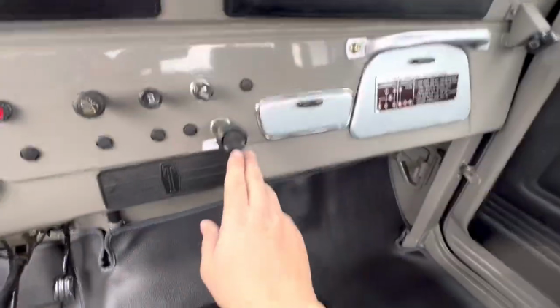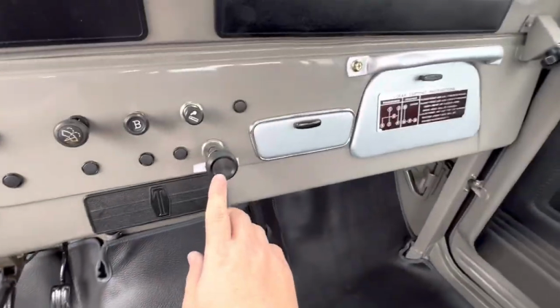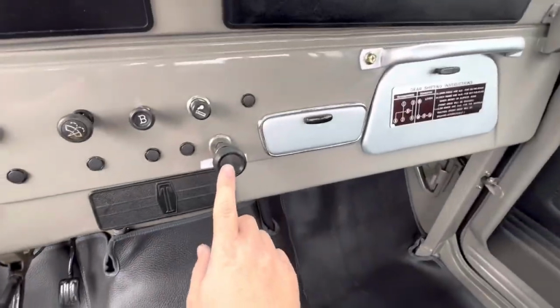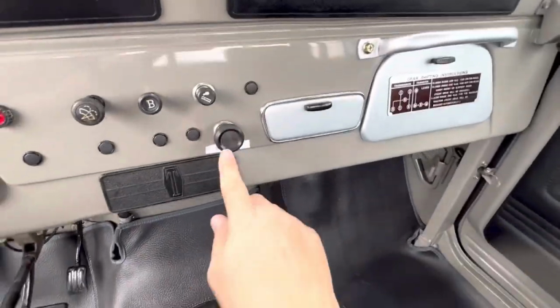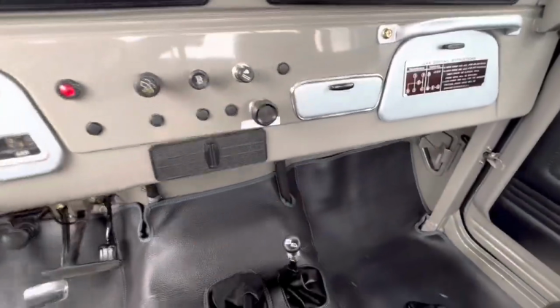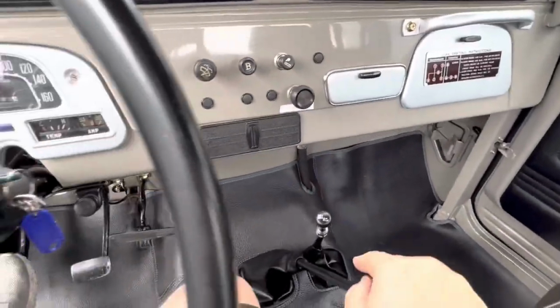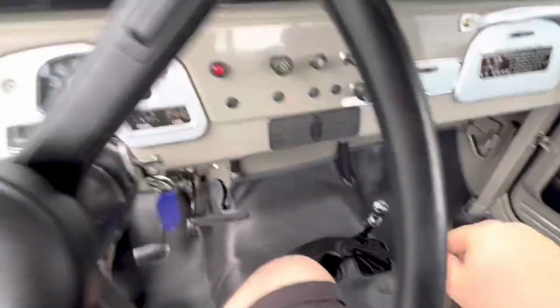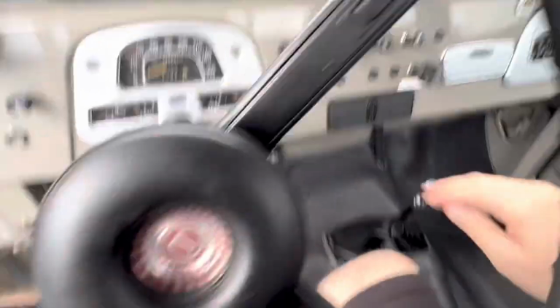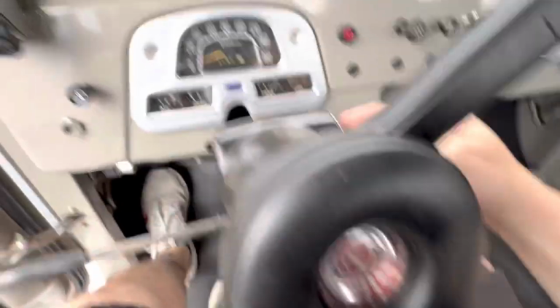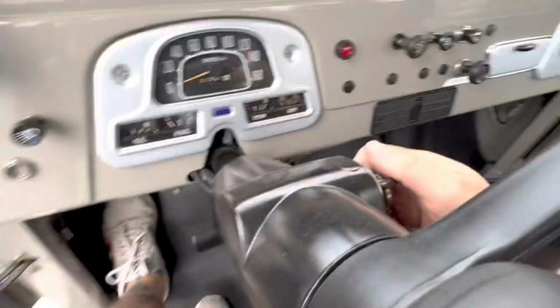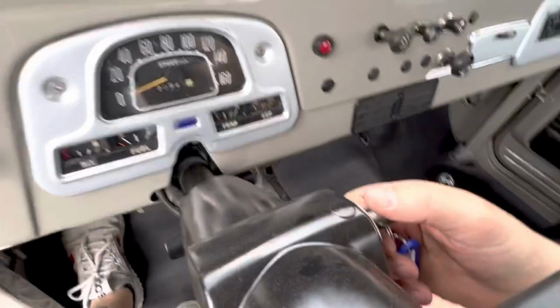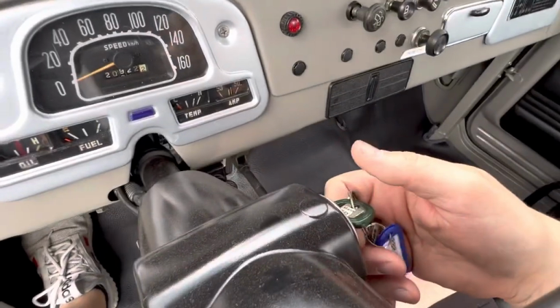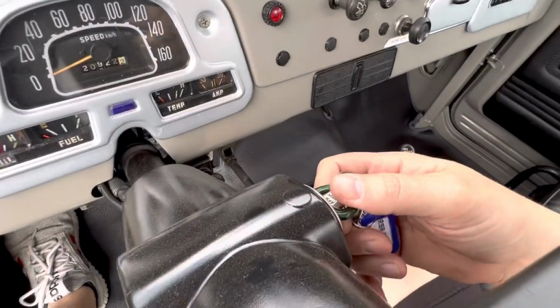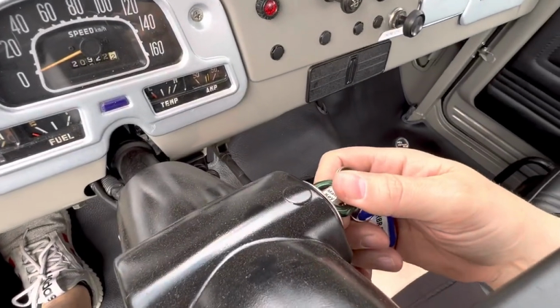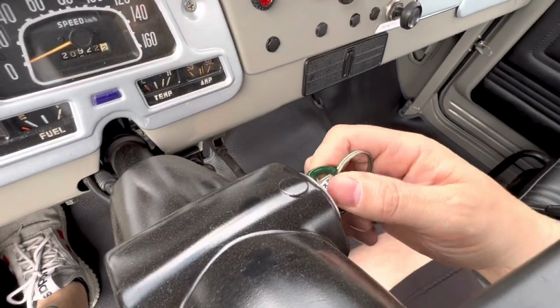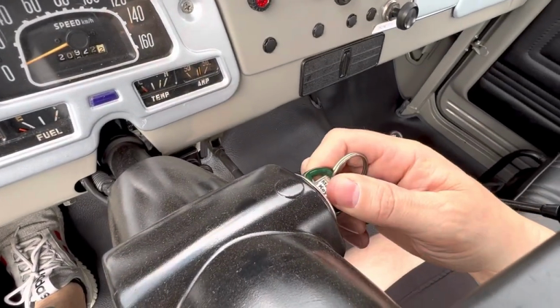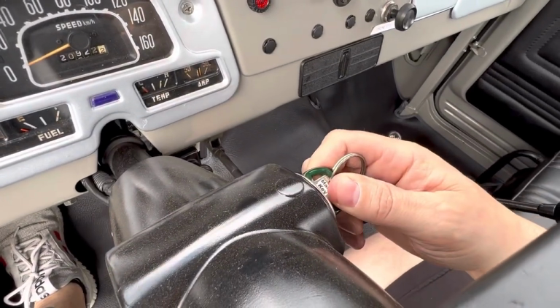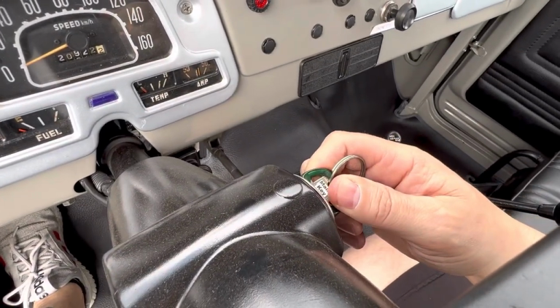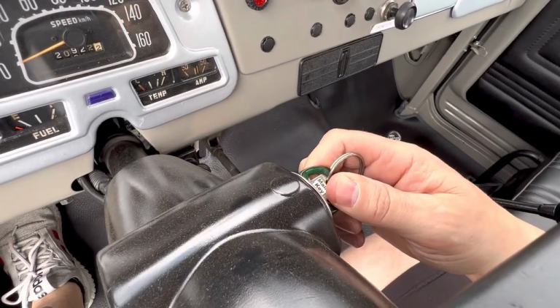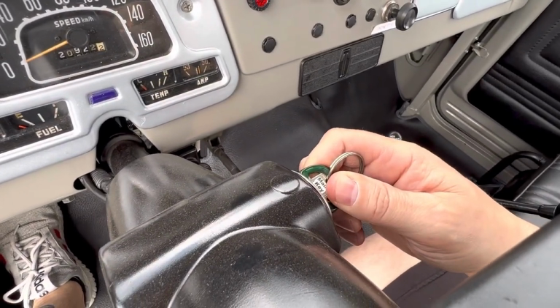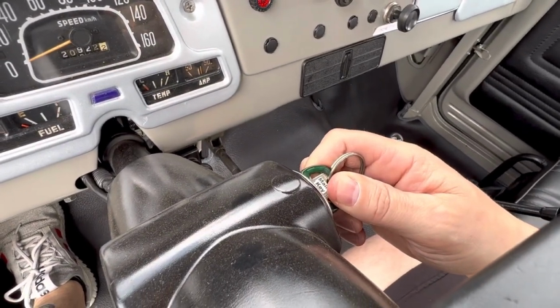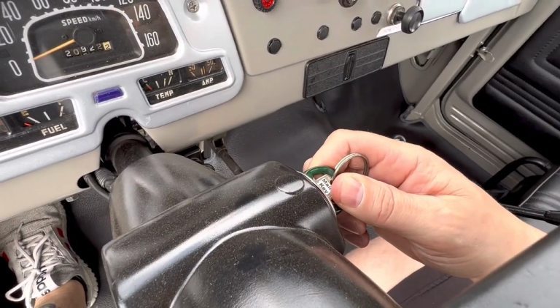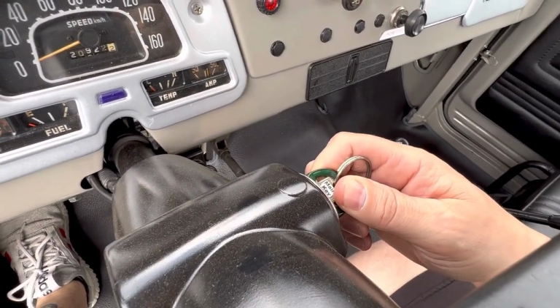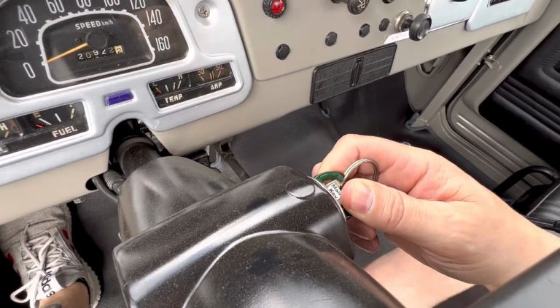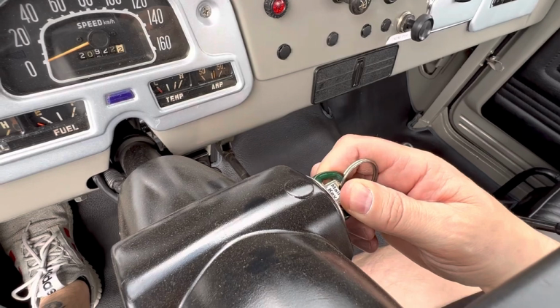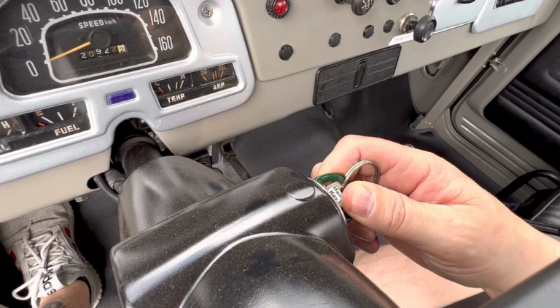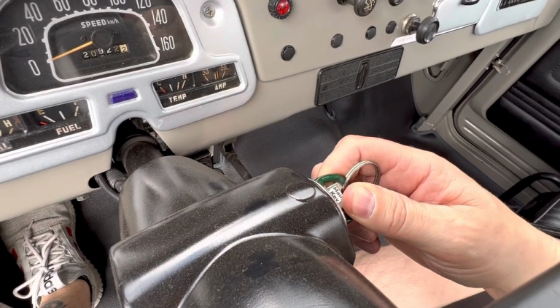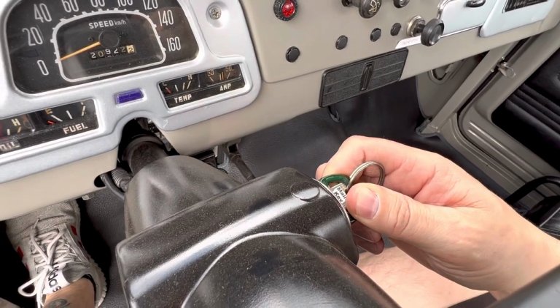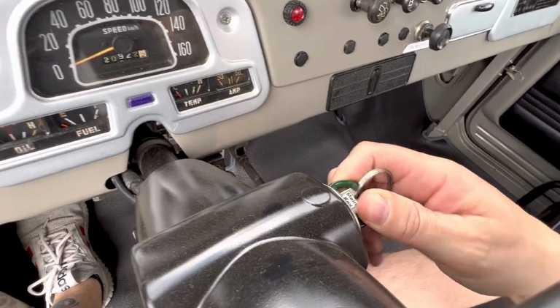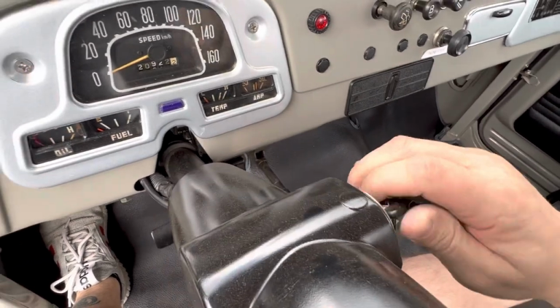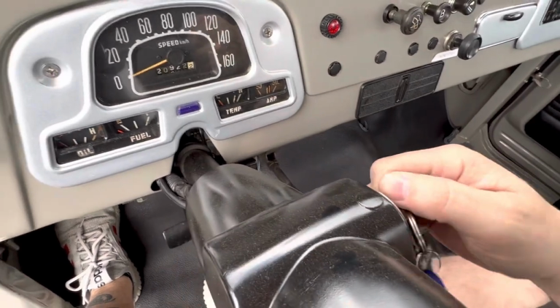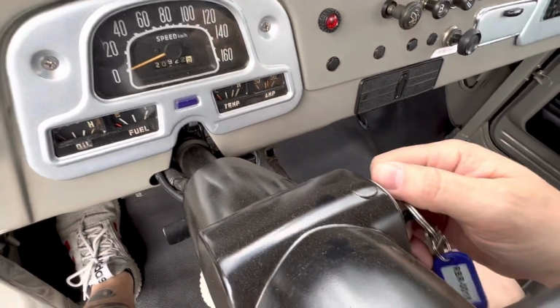Make sure that's pushed in, clutch in, hold it back — one, two, three, four, five — and push forward.